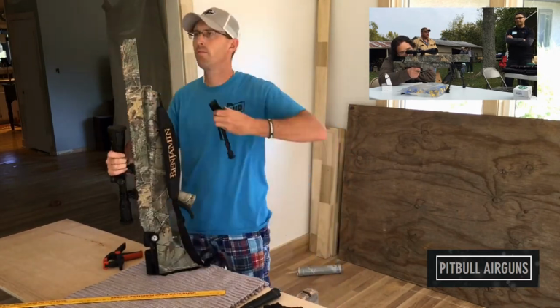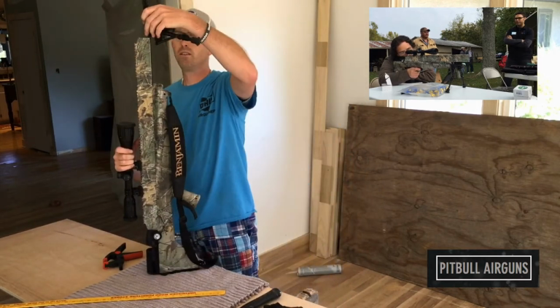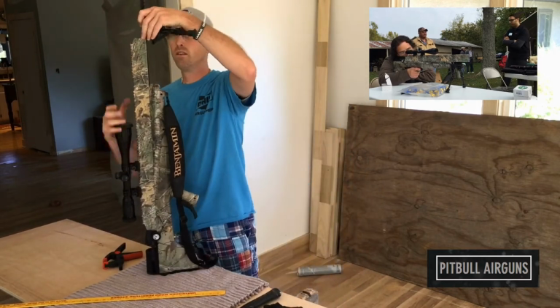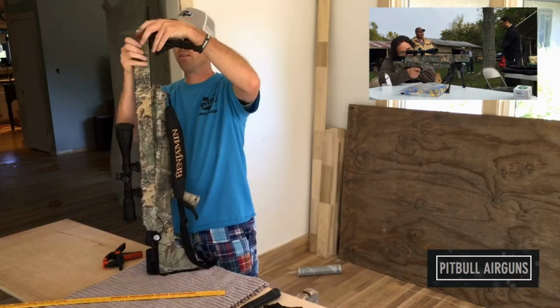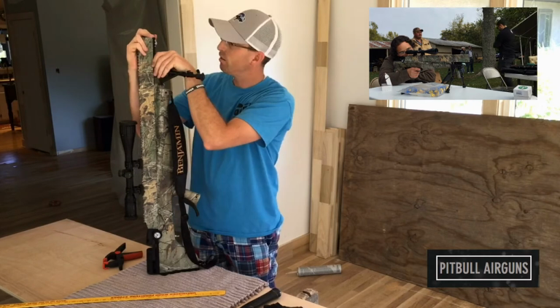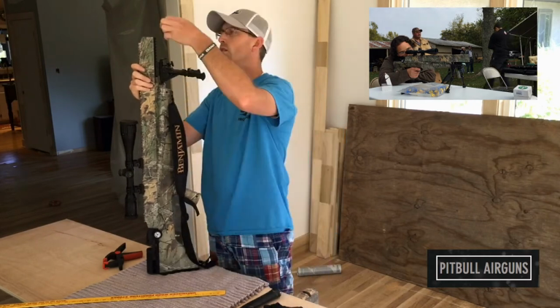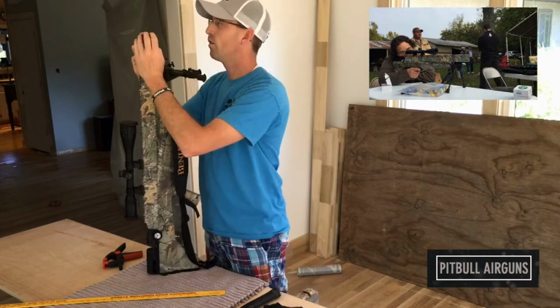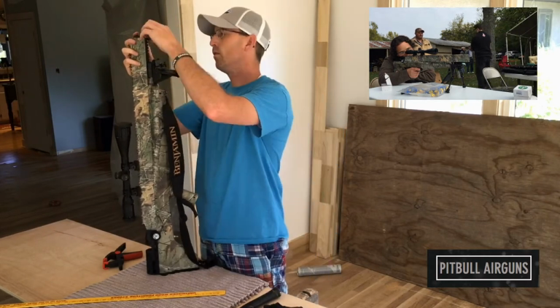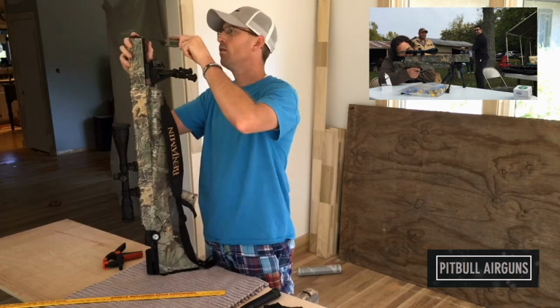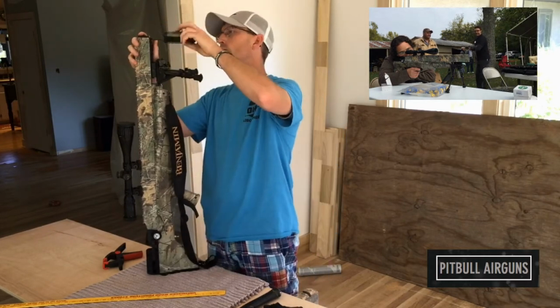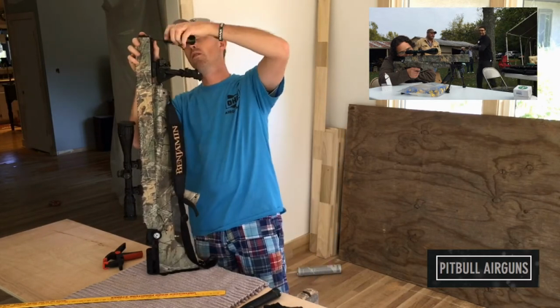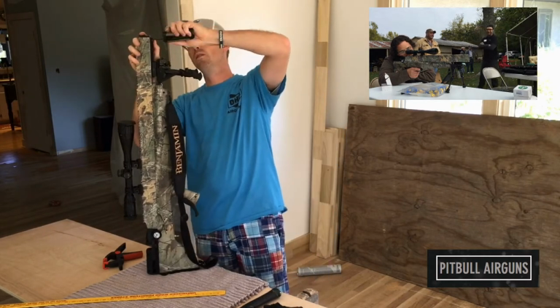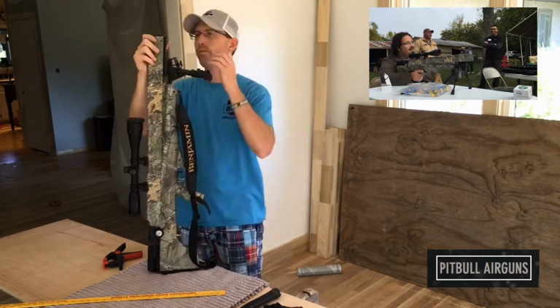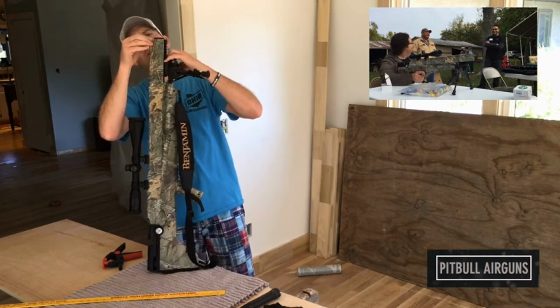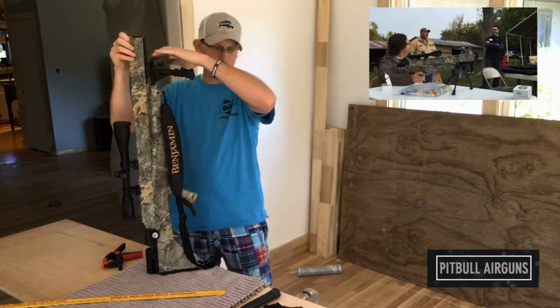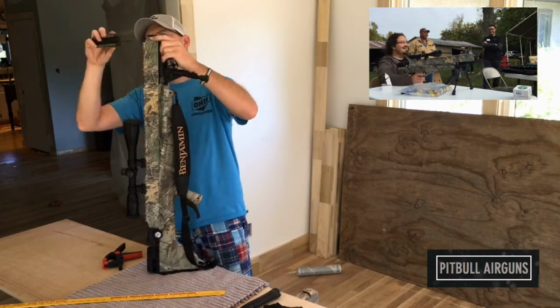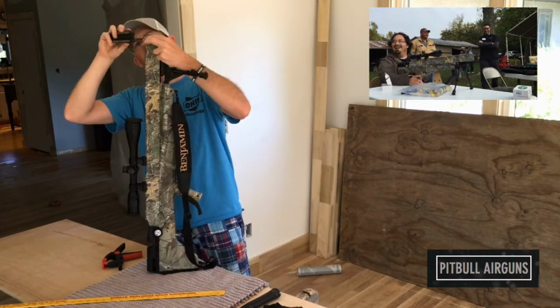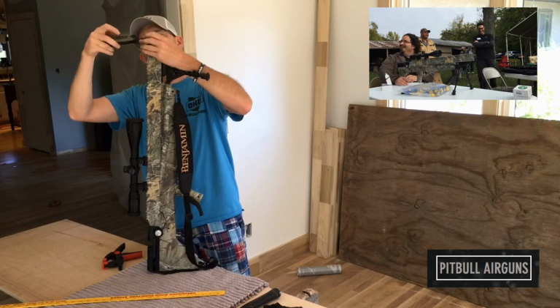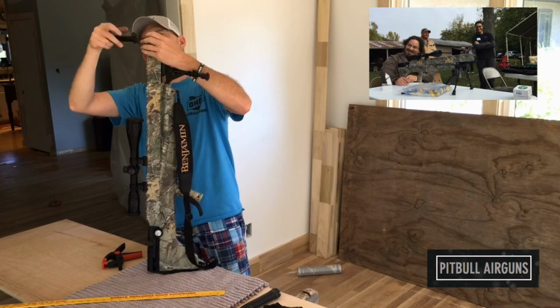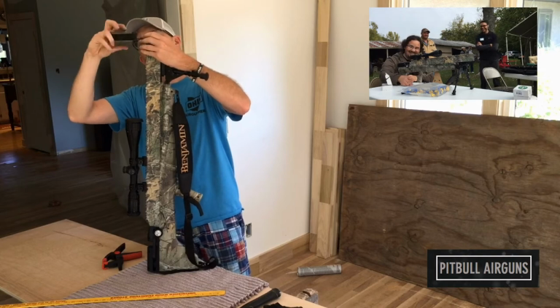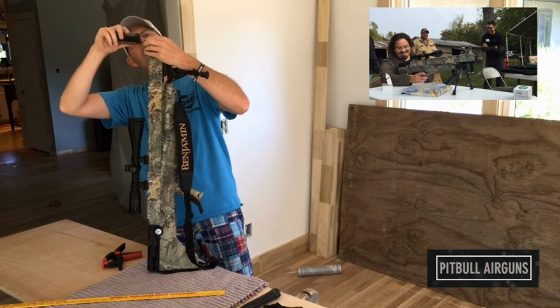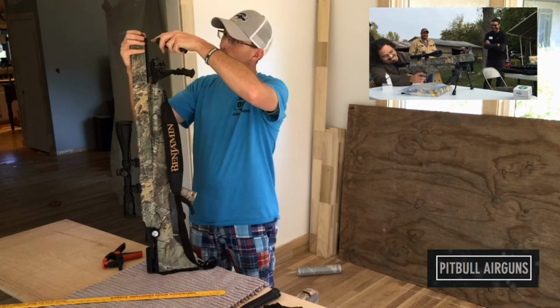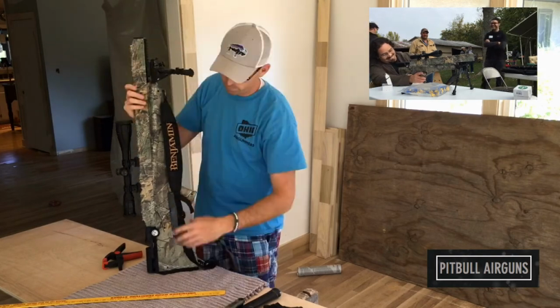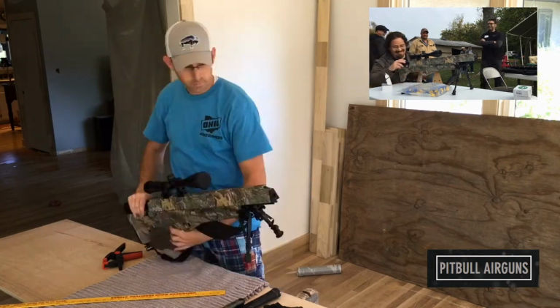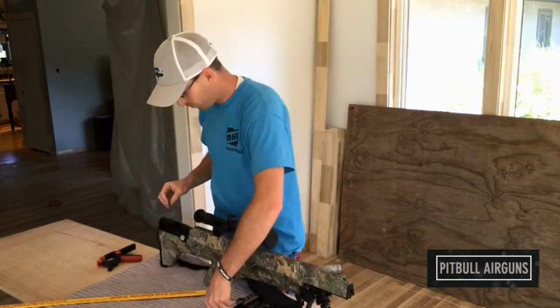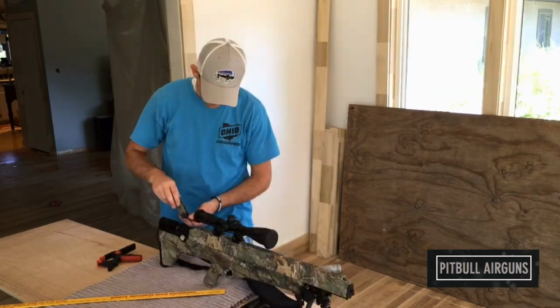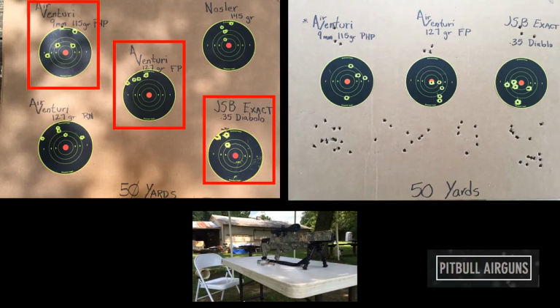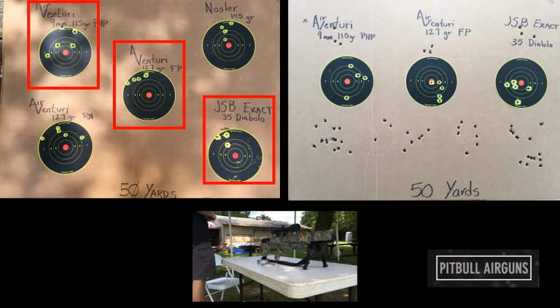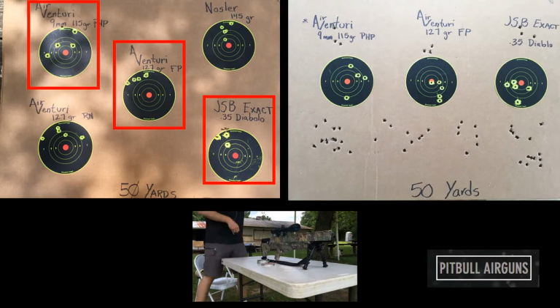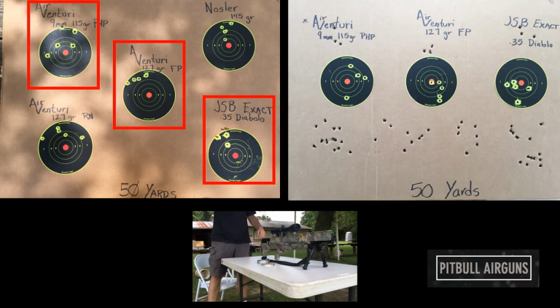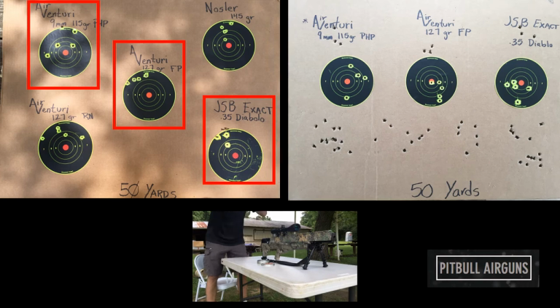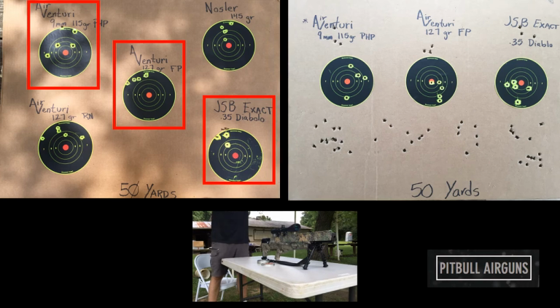All right, so the install went very smoothly as you can tell from the video. It took about 20 minutes, minimum tools, and if you have a little bit of knowledge it can take you a long way on this install. The barrel support installation is not too bad.